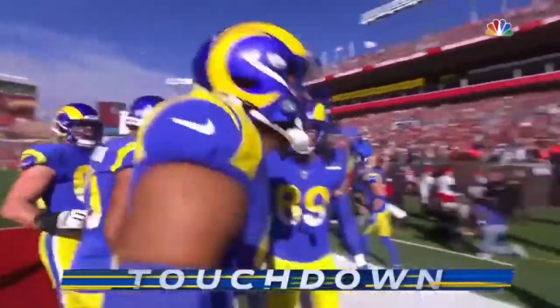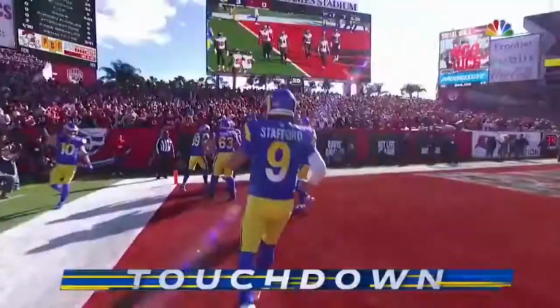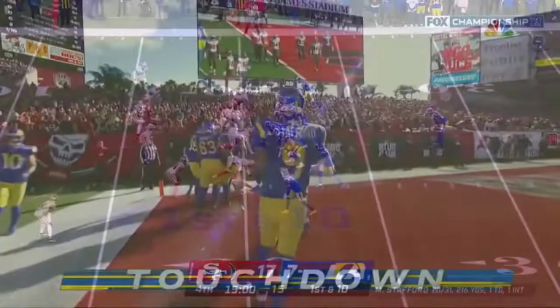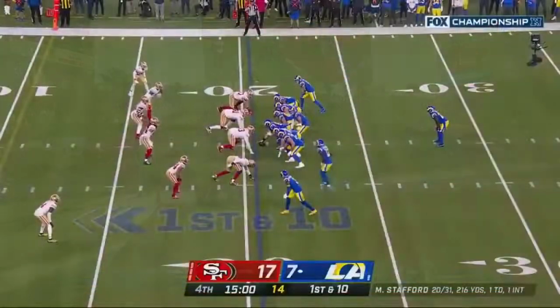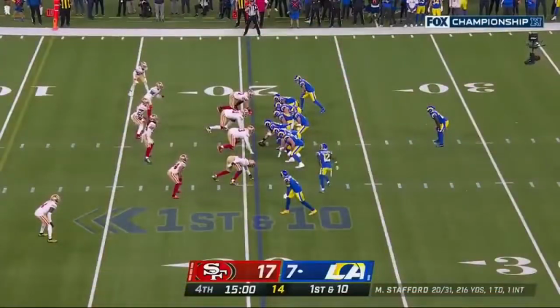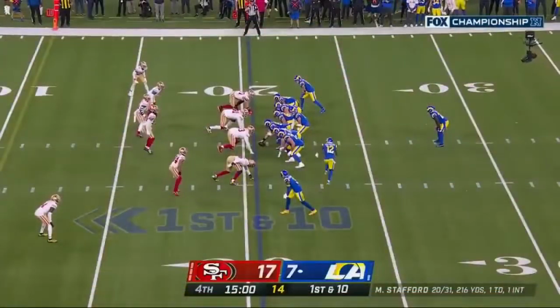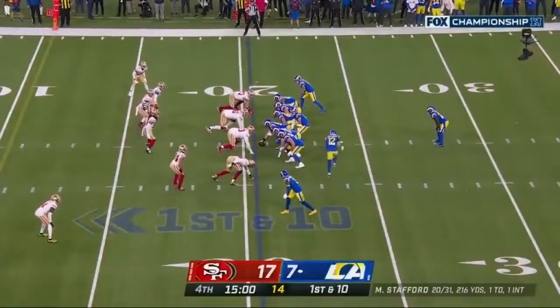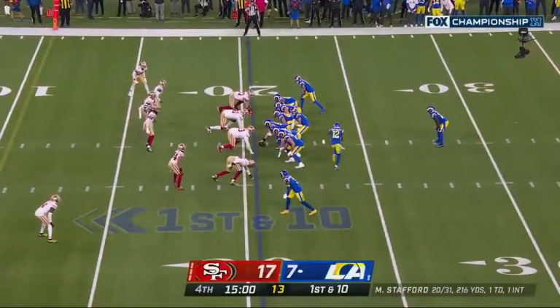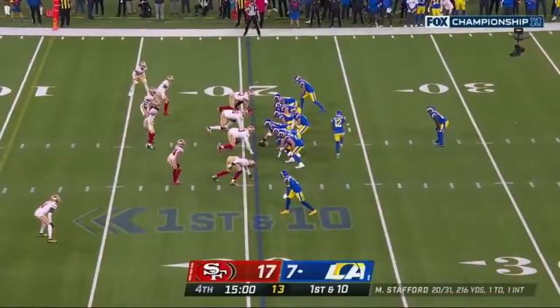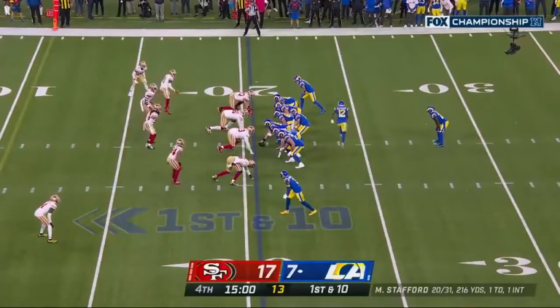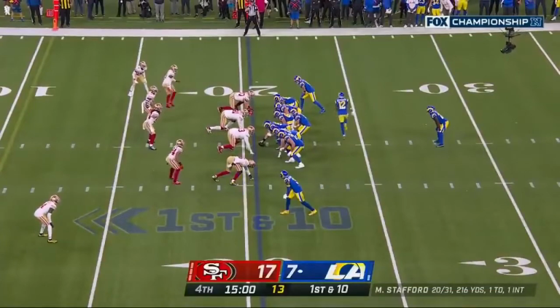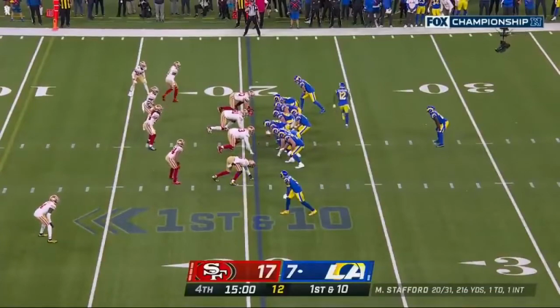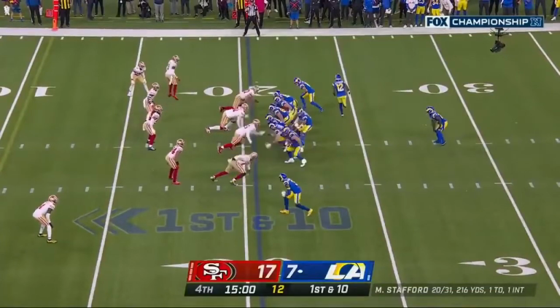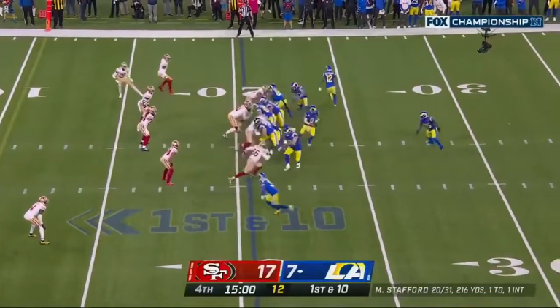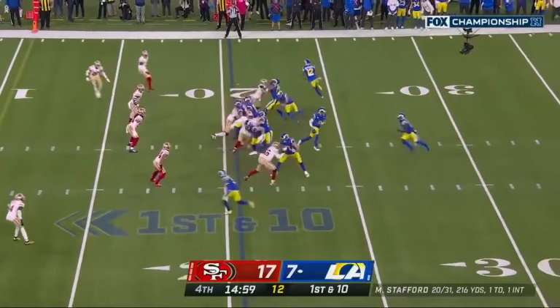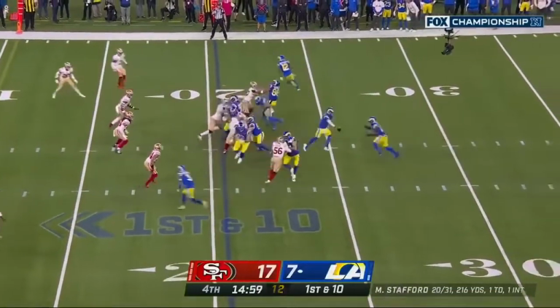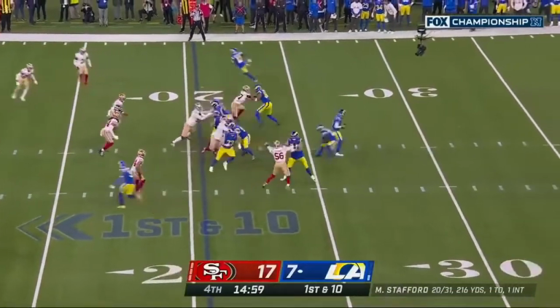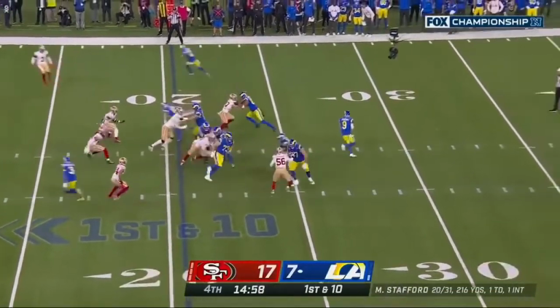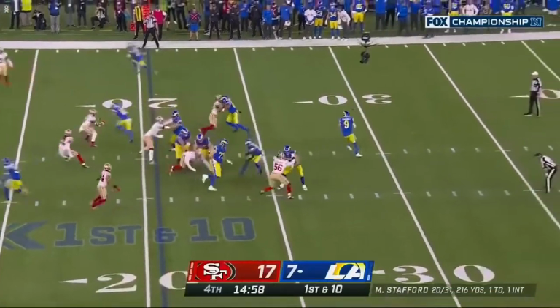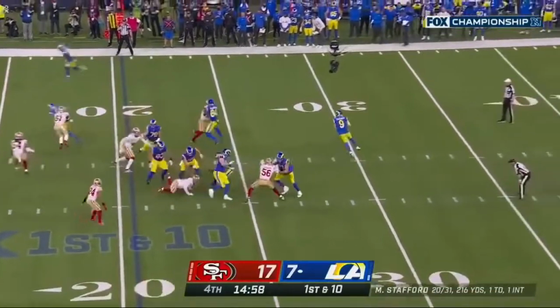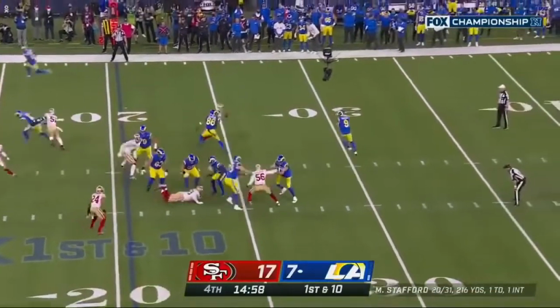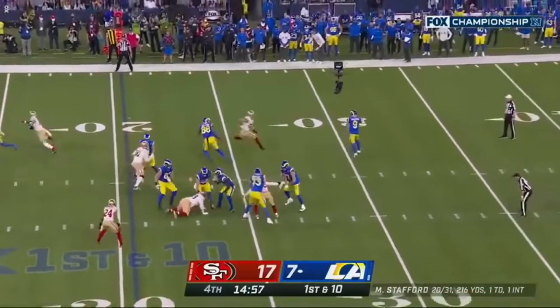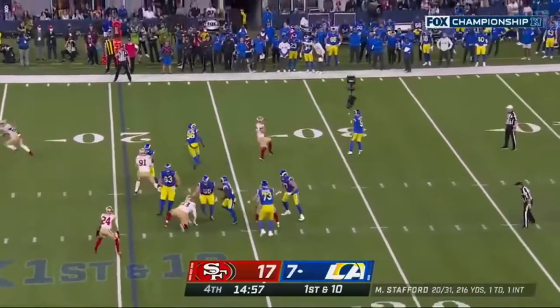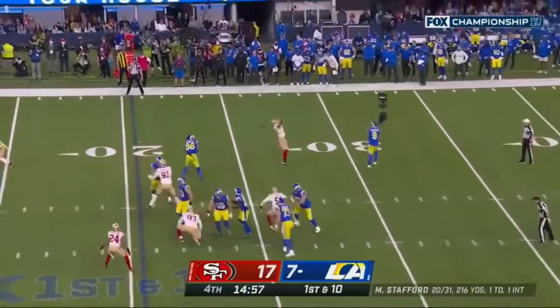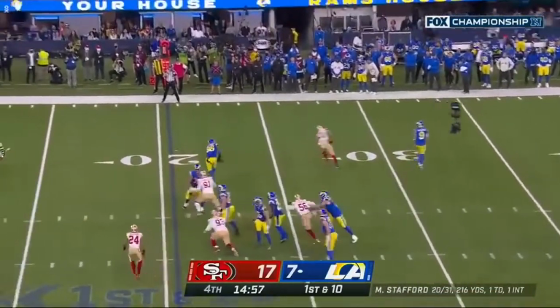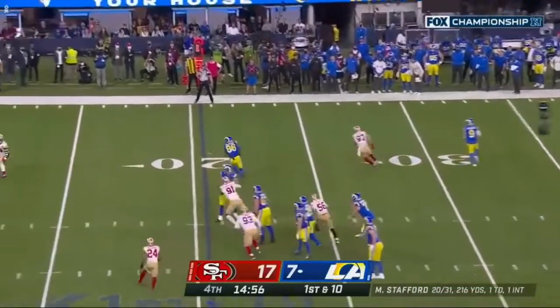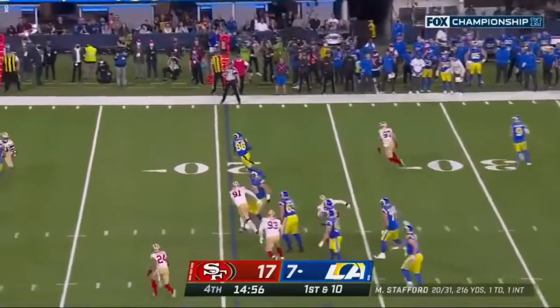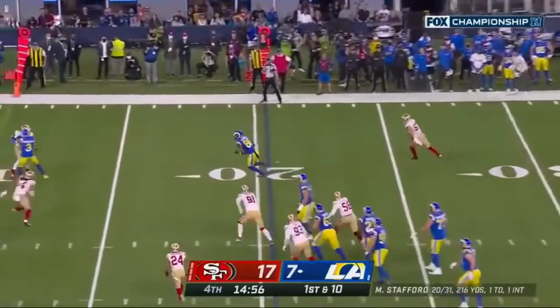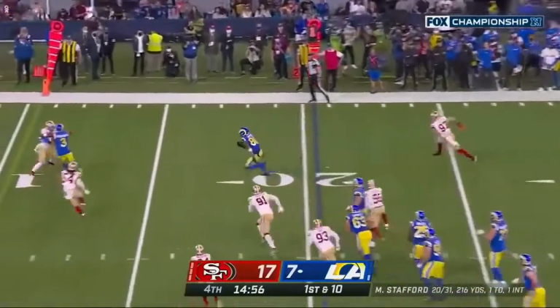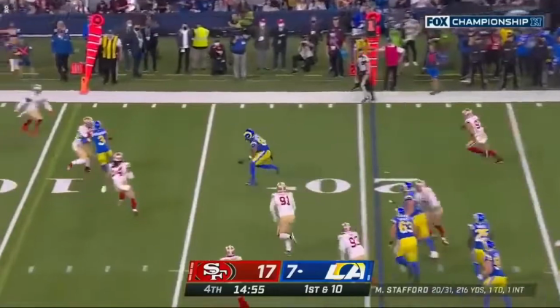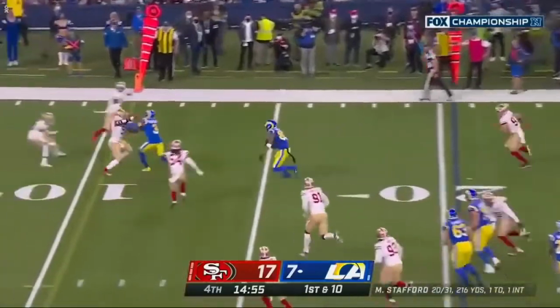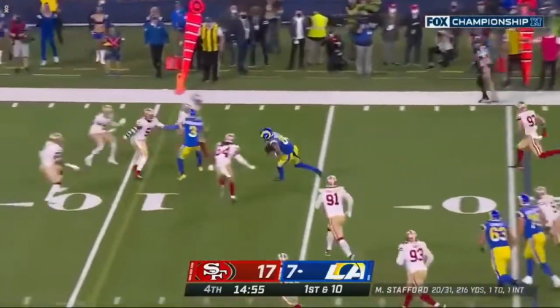No way out to the boundary. Play action from Stafford and another catch for Blanton.